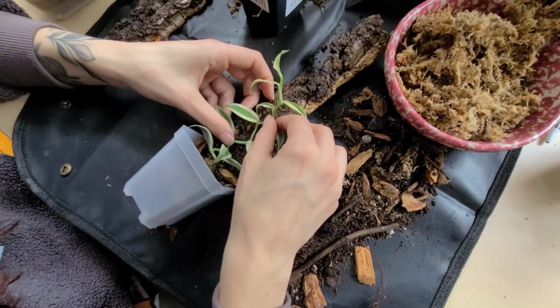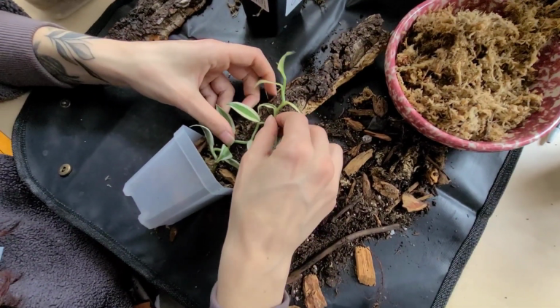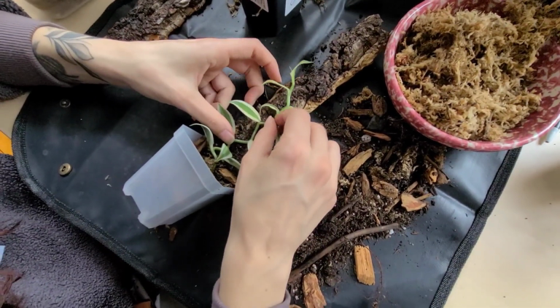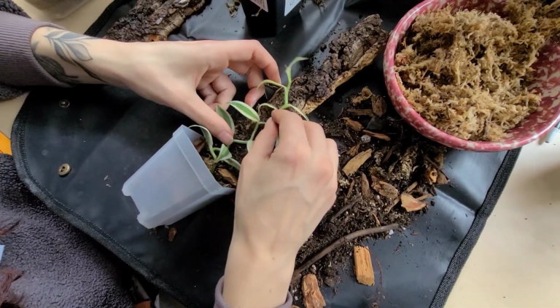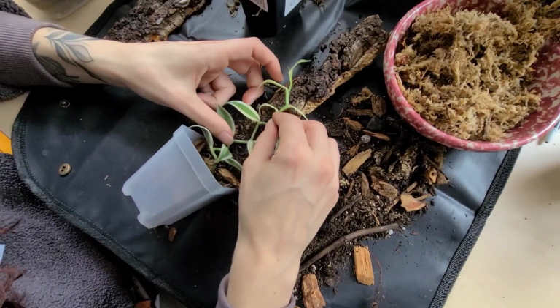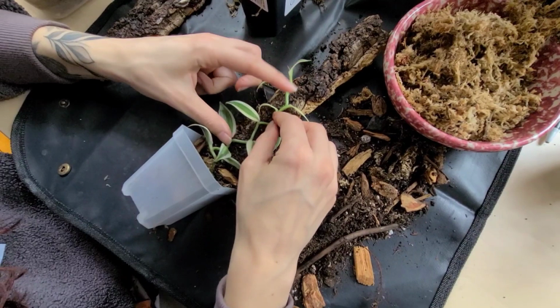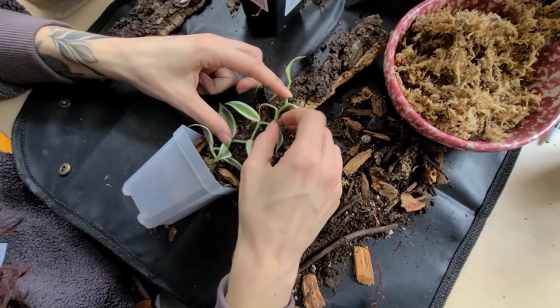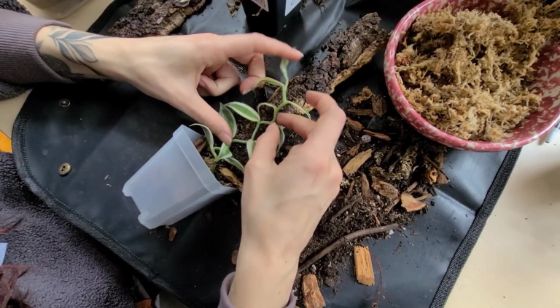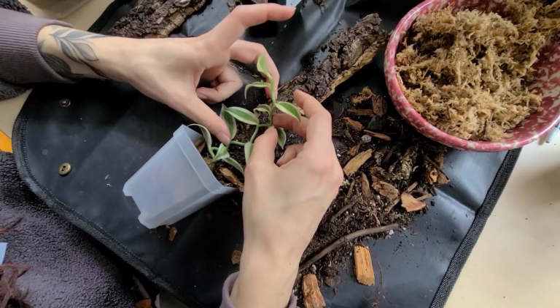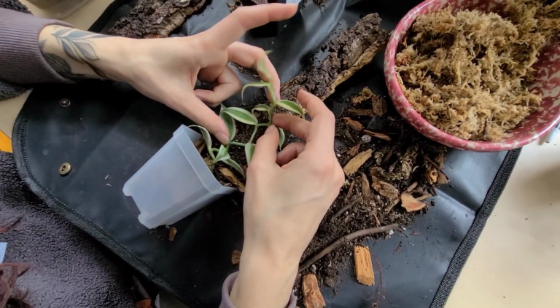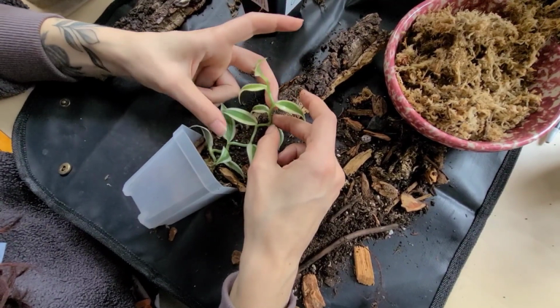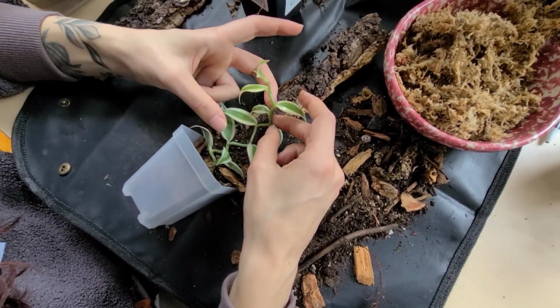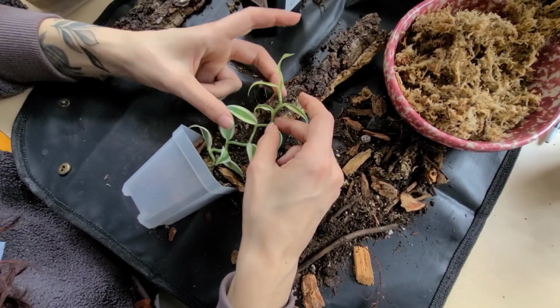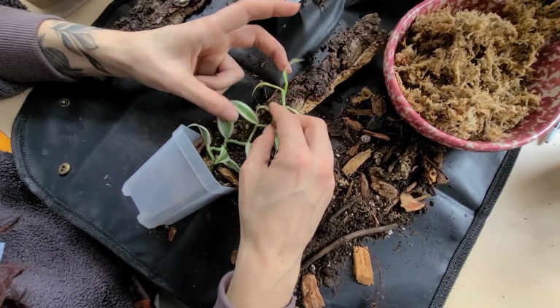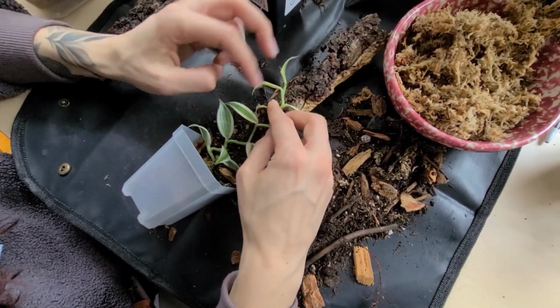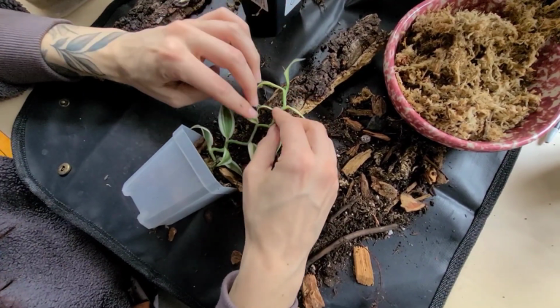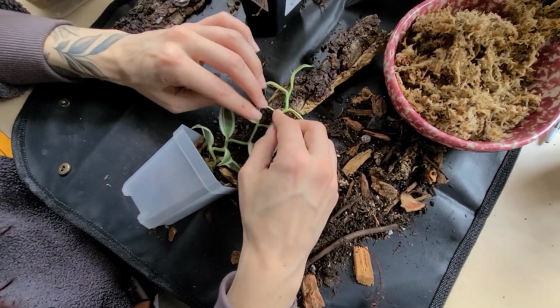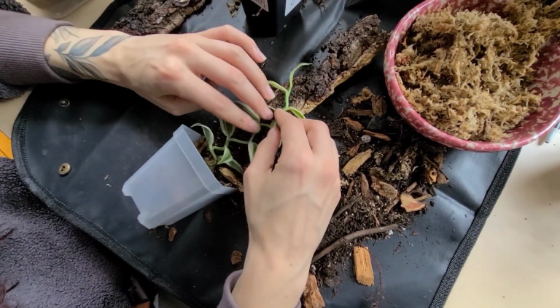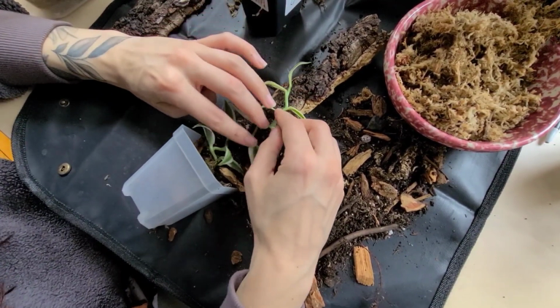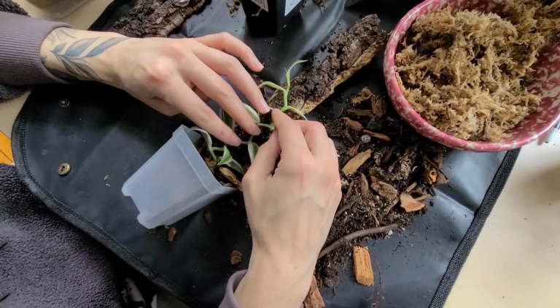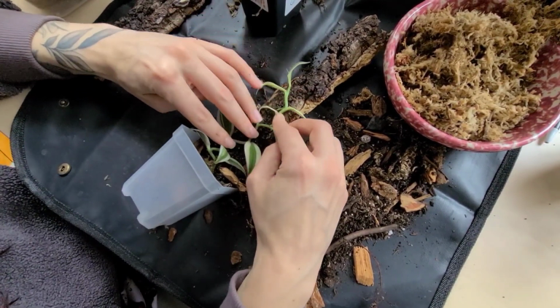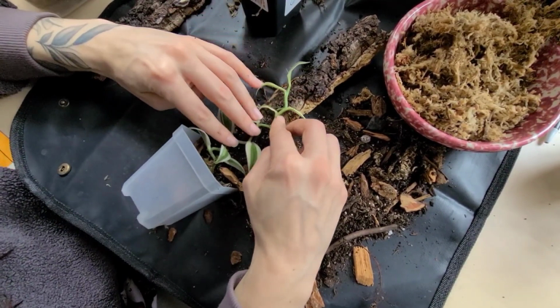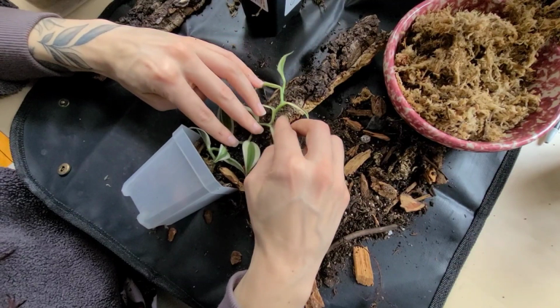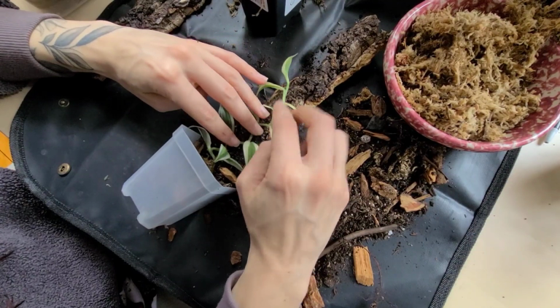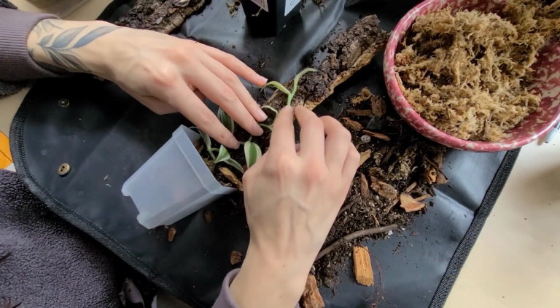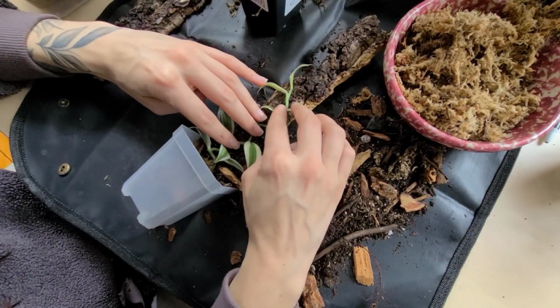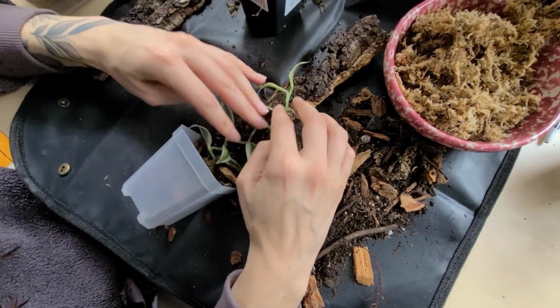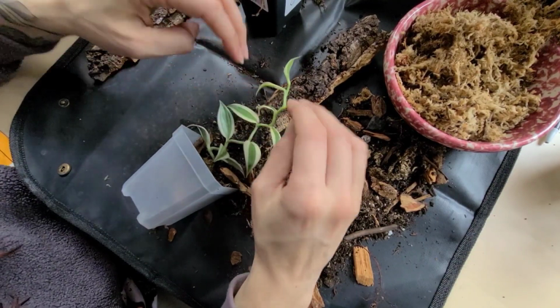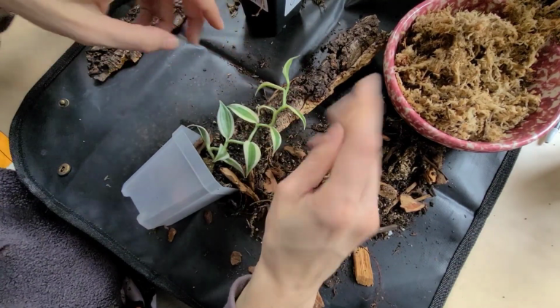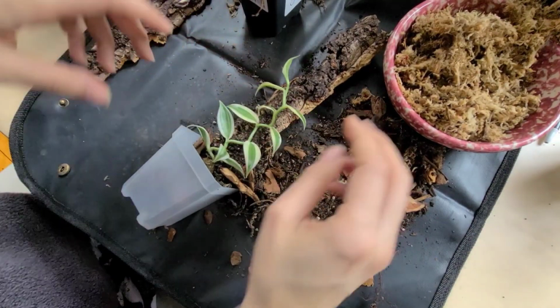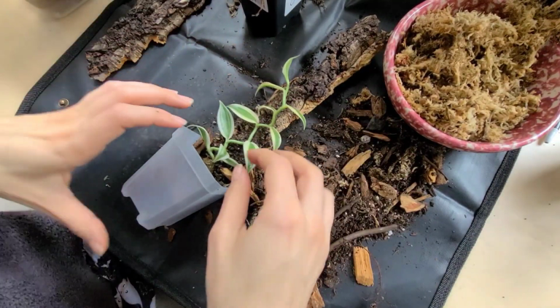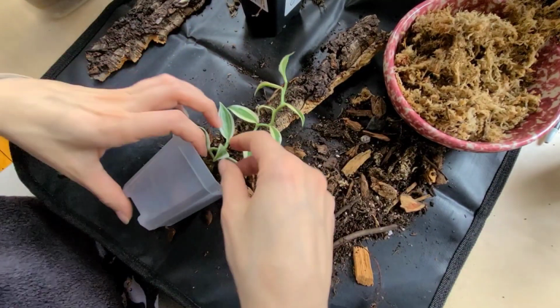Sorry — see, I already knocked into the camera. You can see it's got some nice aerial roots already, so I feel like it should attach to the wood piece really nicely.